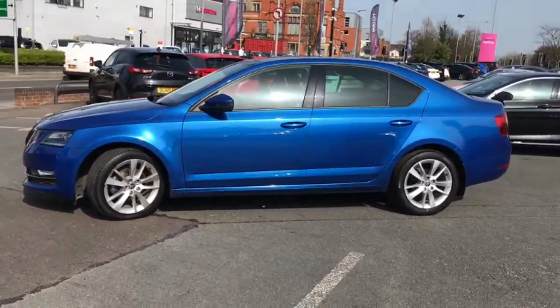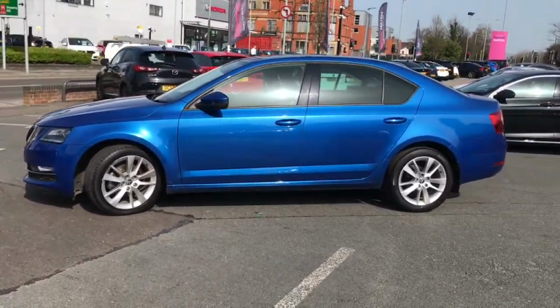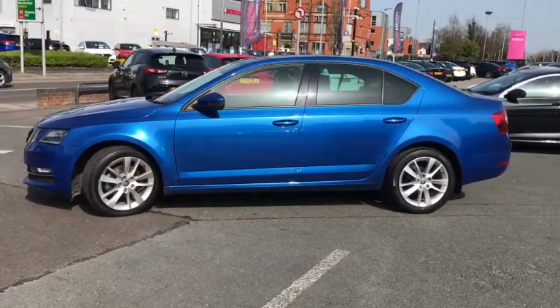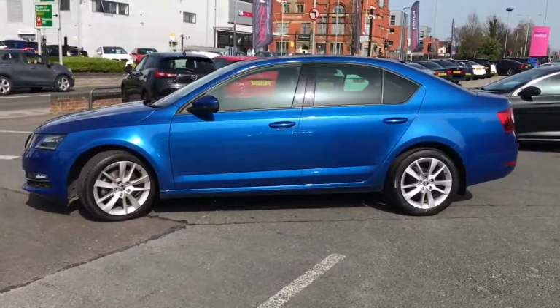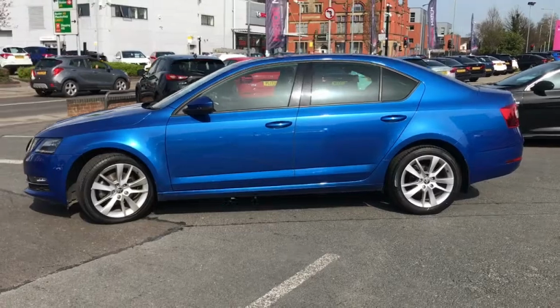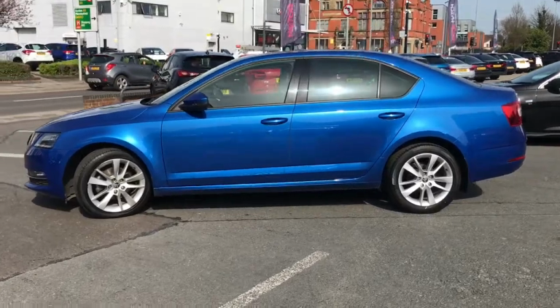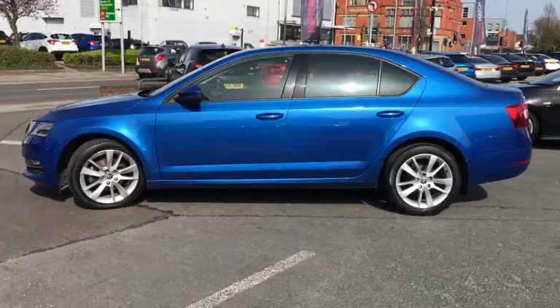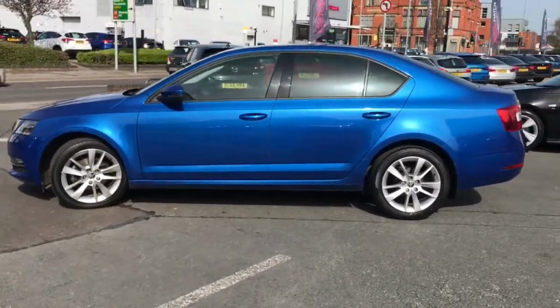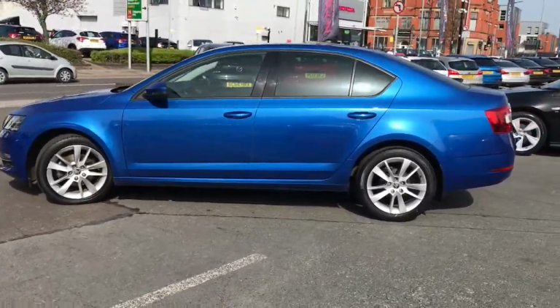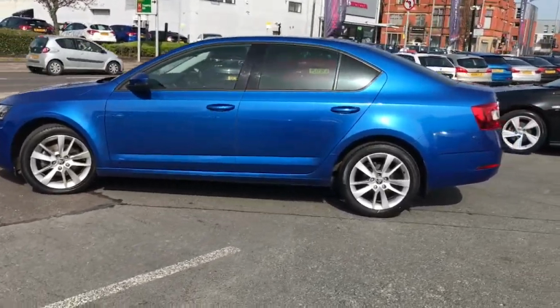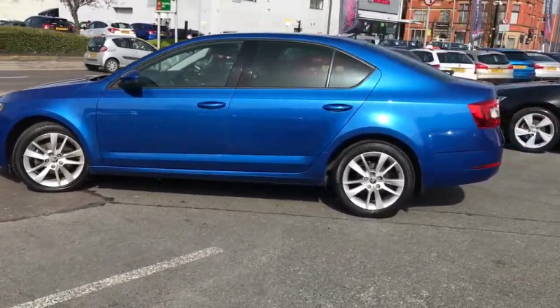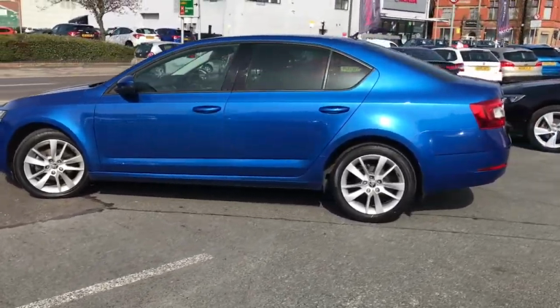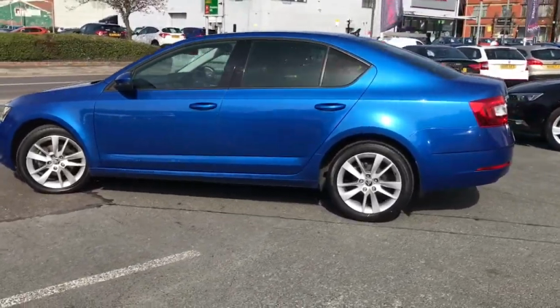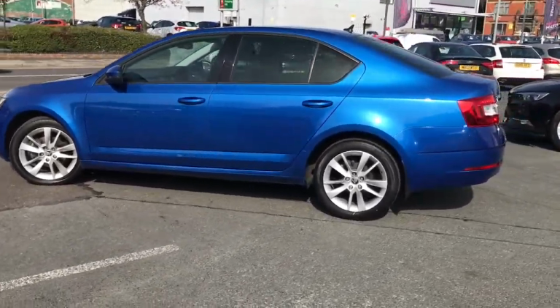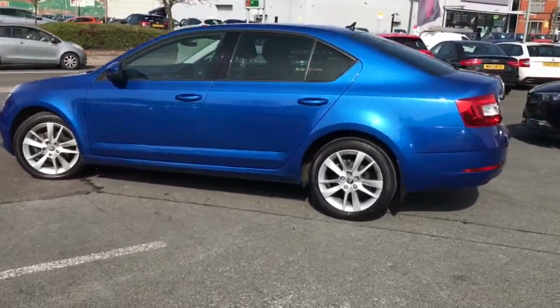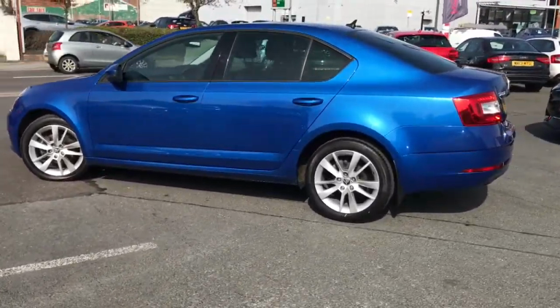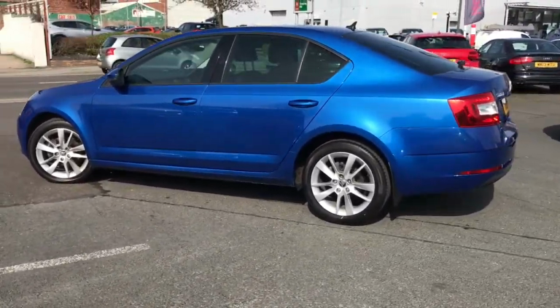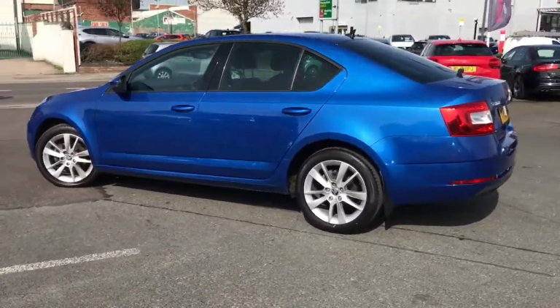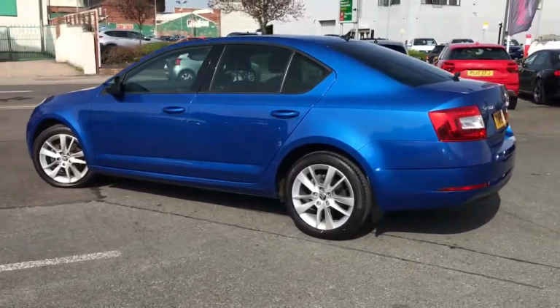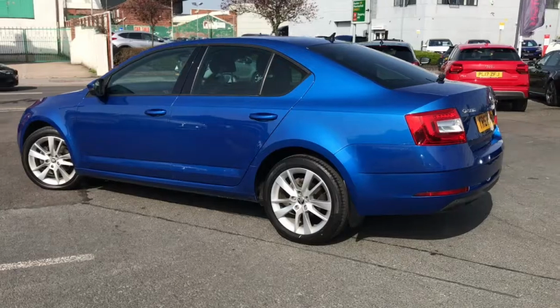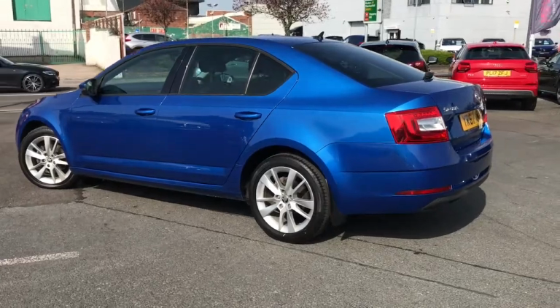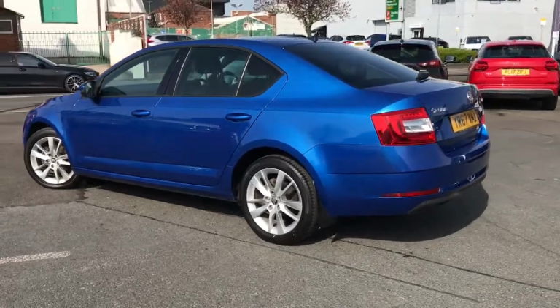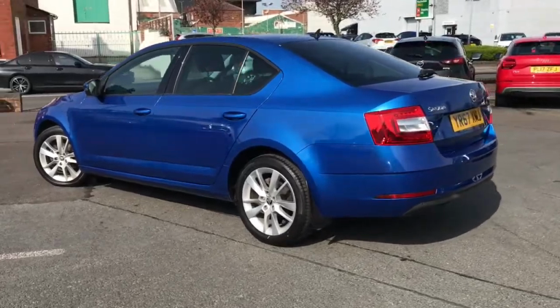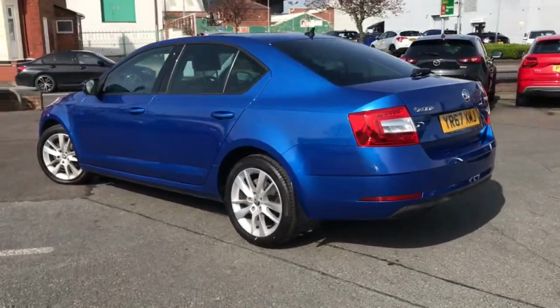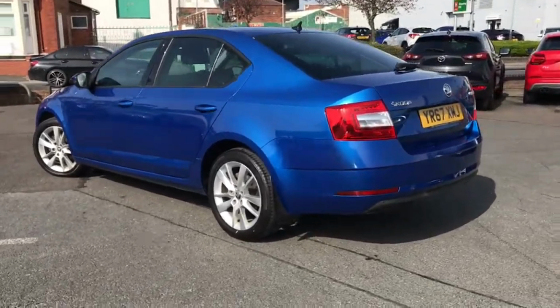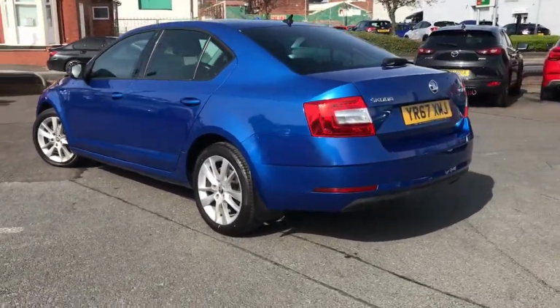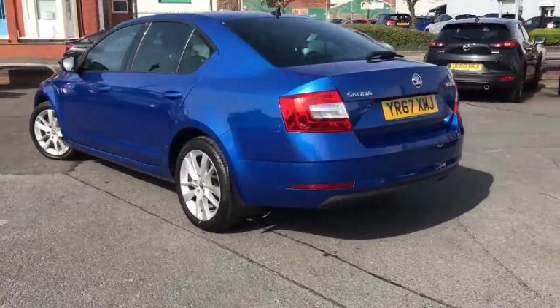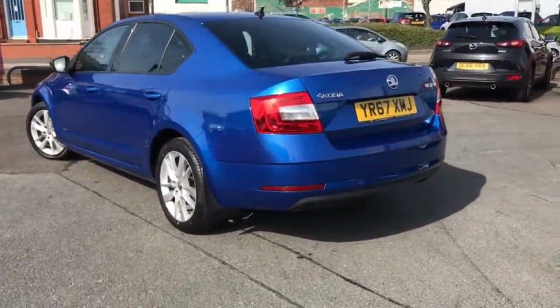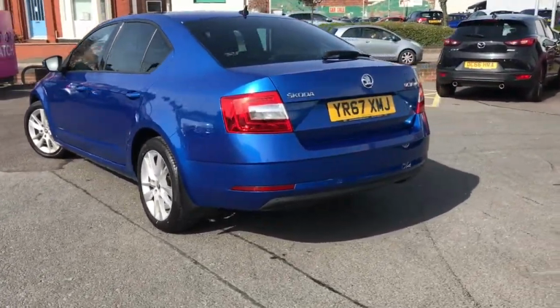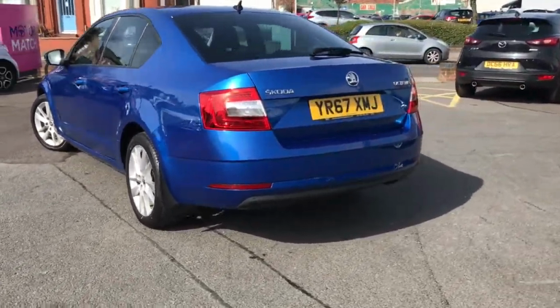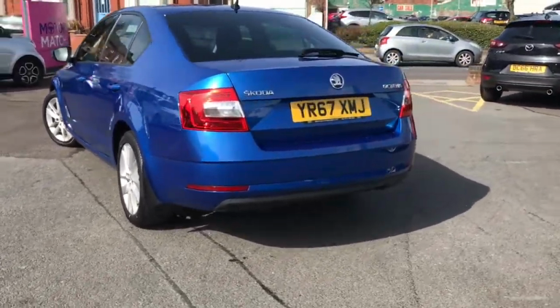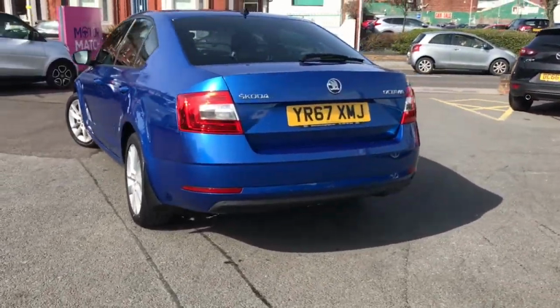Looking gorgeous from all angles. Comes with a rear privacy glass. You've got those 17 inch Trios alloys. This vehicle does come with full service history.